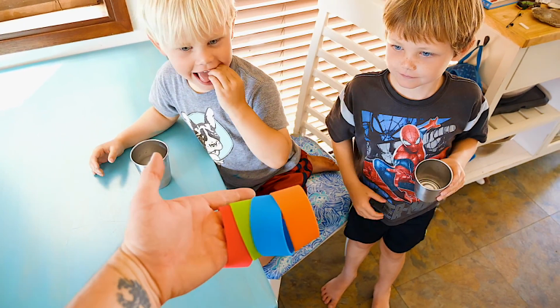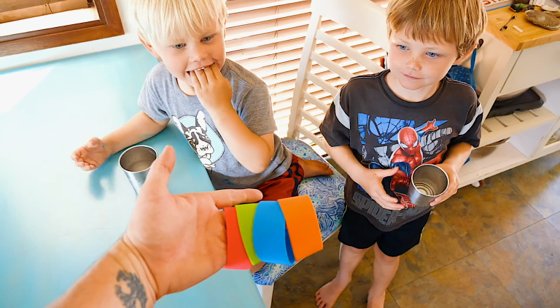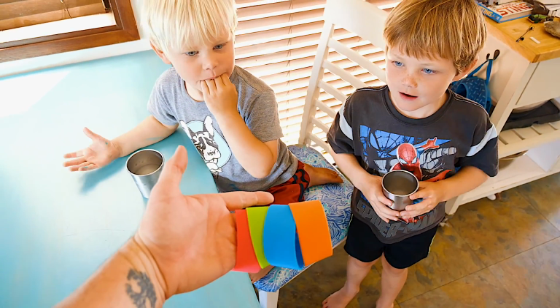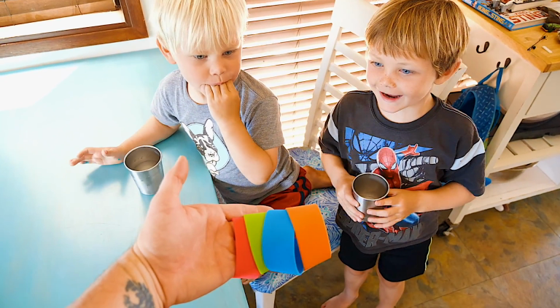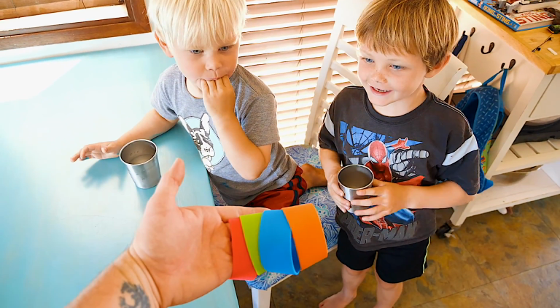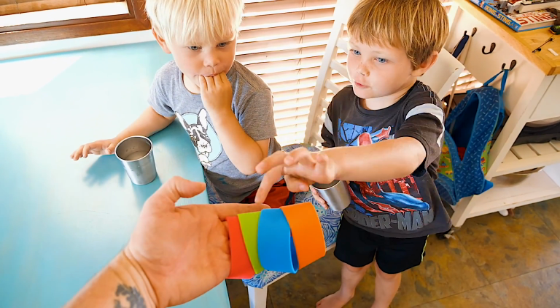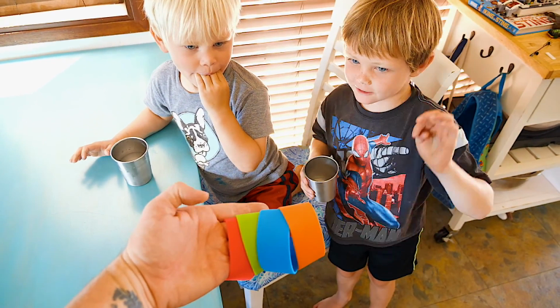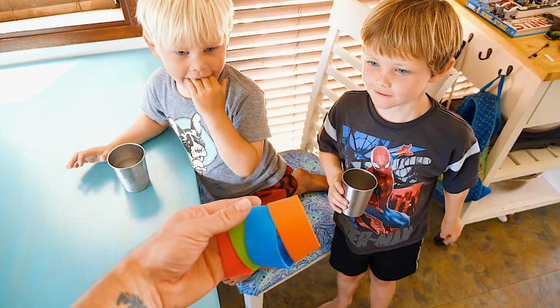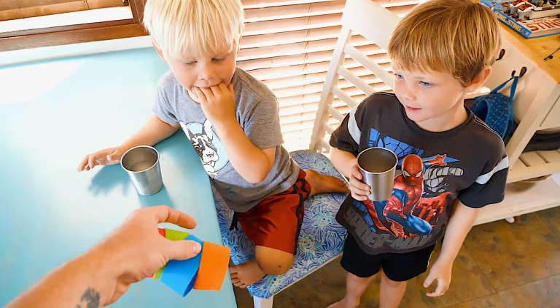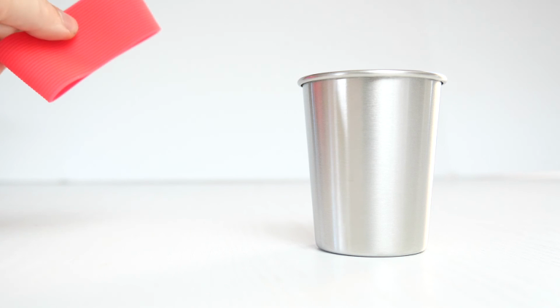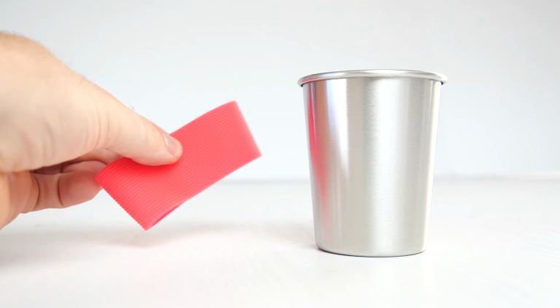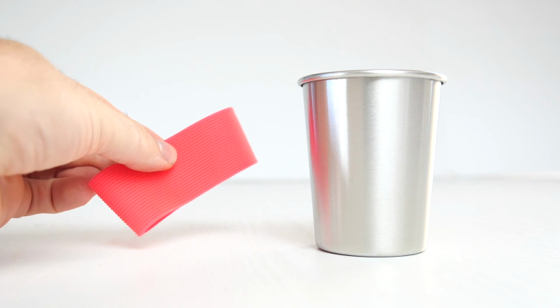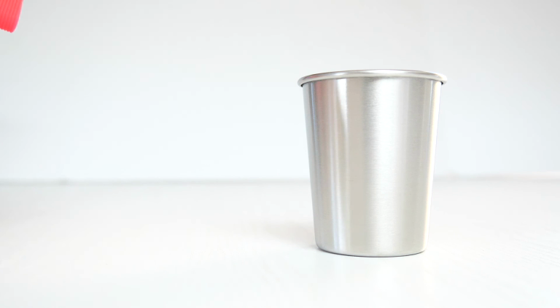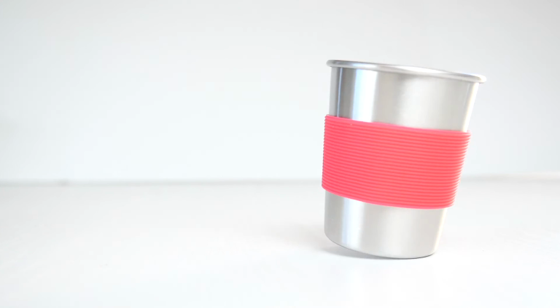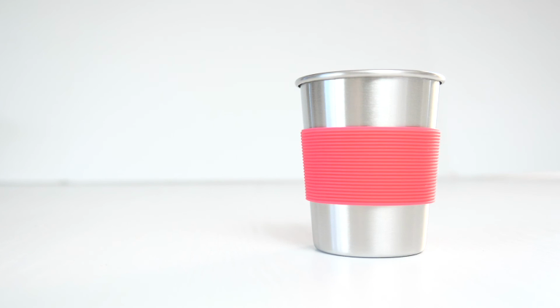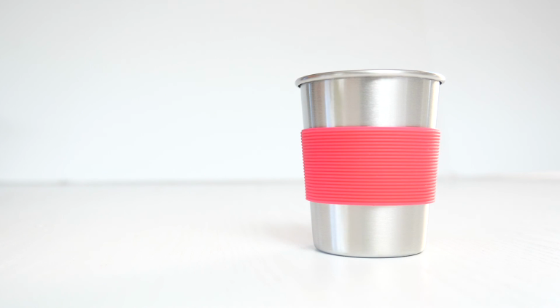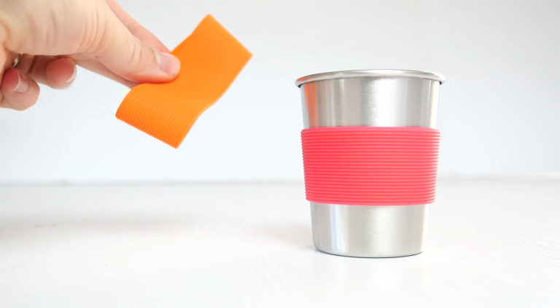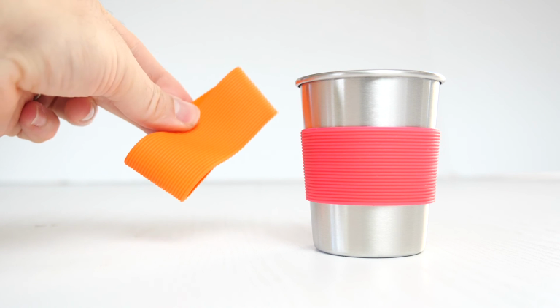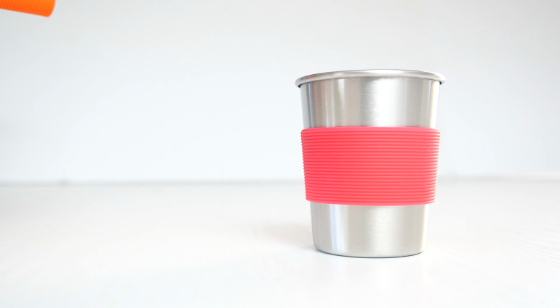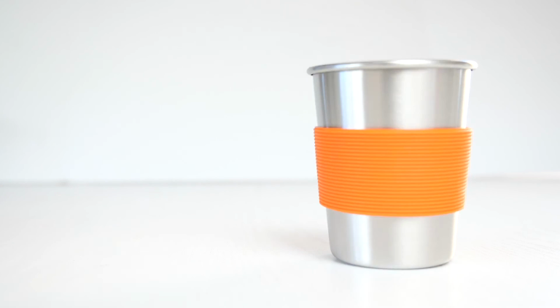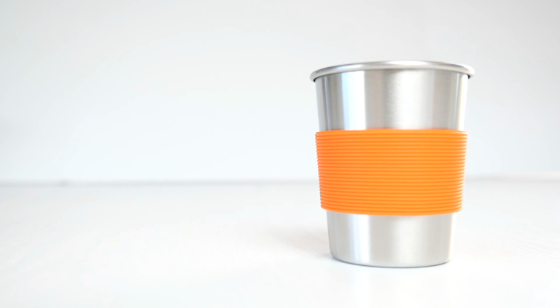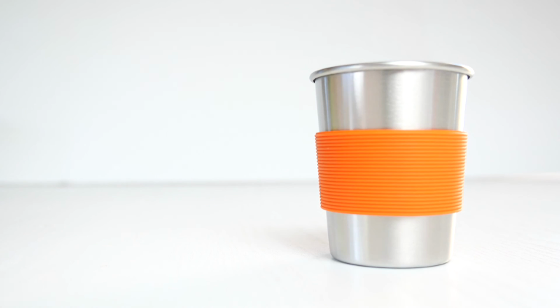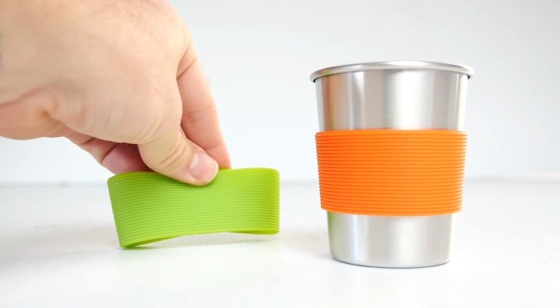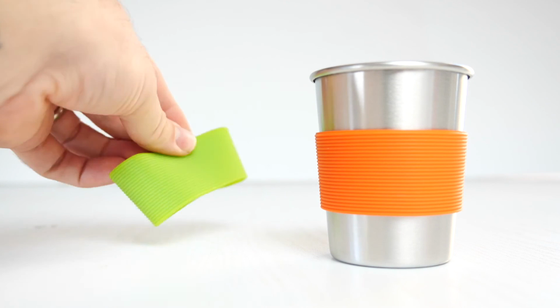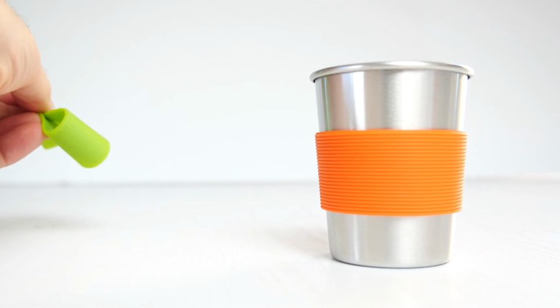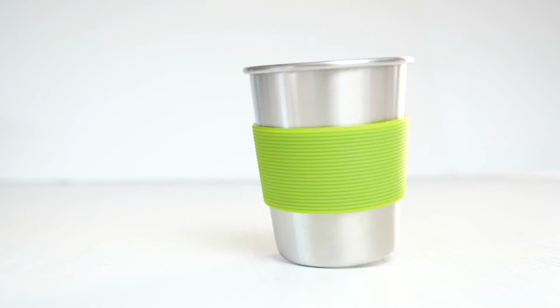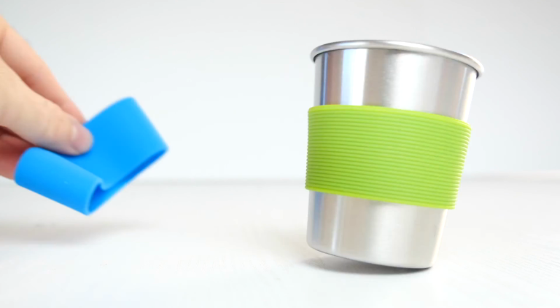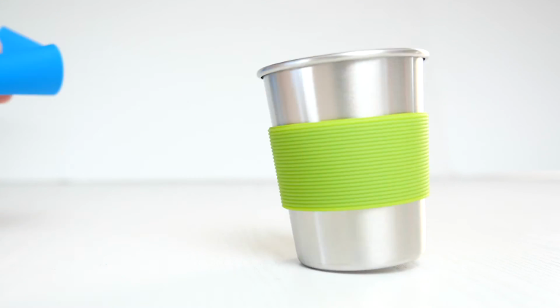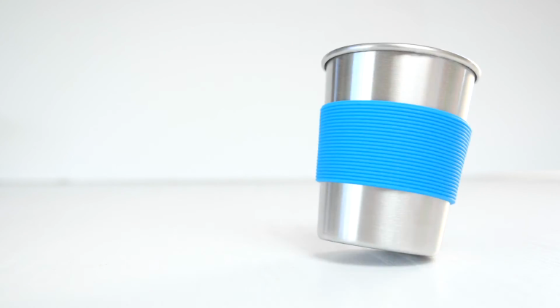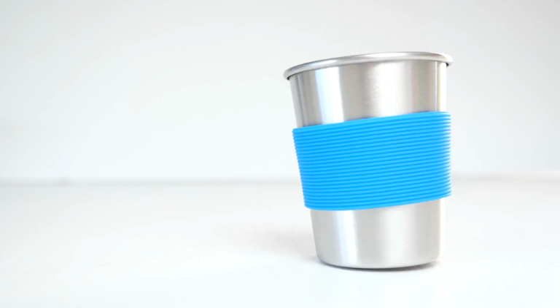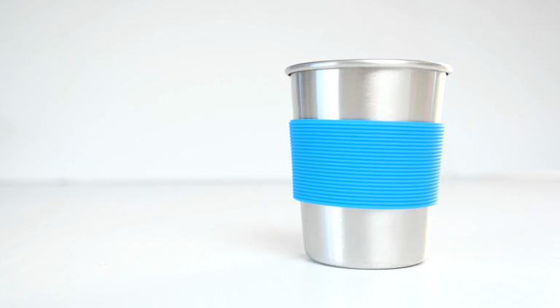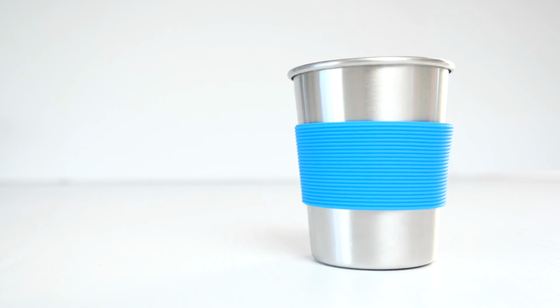They're safe, lightweight, and come with removable, colorful silicone sleeves, which will make them your child's favorite cups. They have a smooth, rolled lip for easy and safe drinking. The silicone sleeves protect your children's hands from hot or very cold beverages.